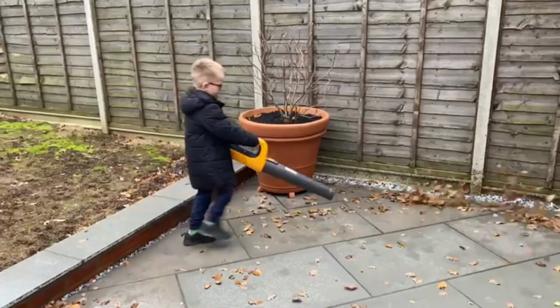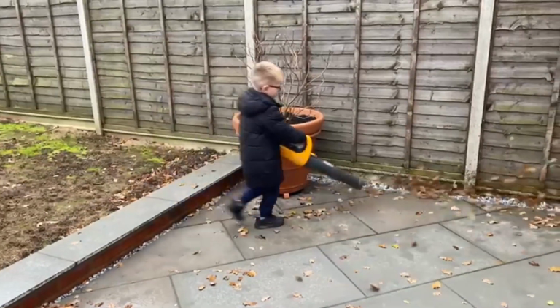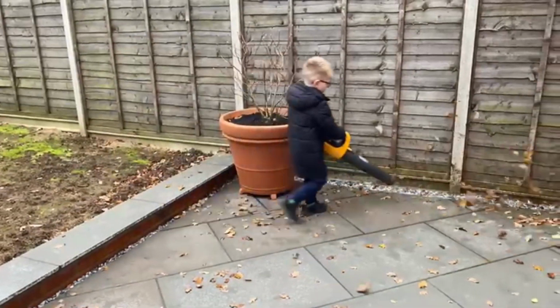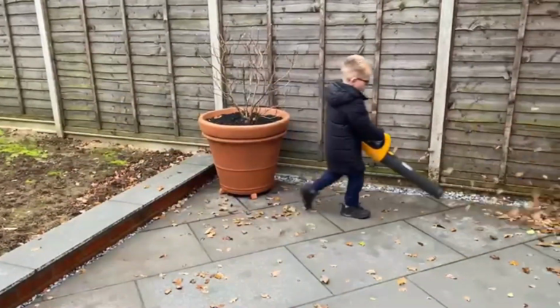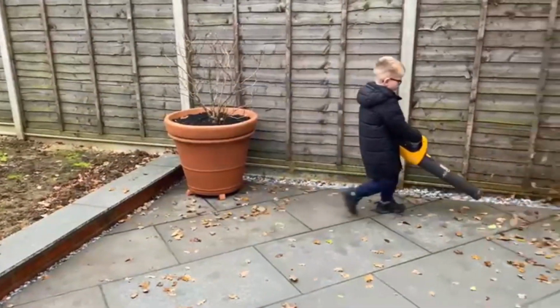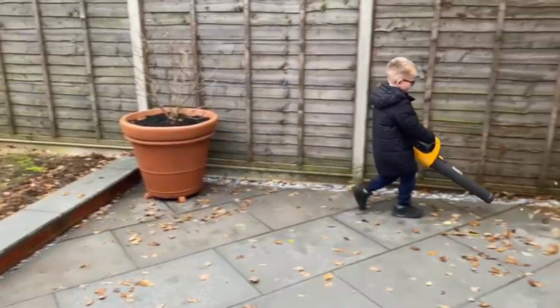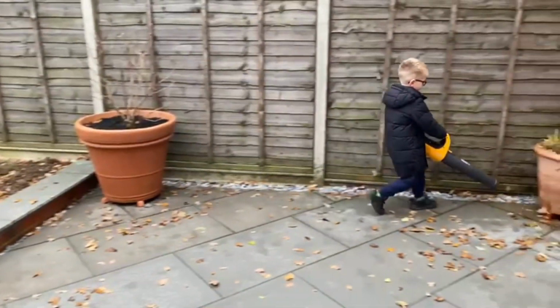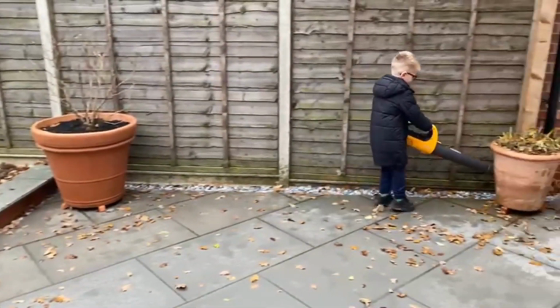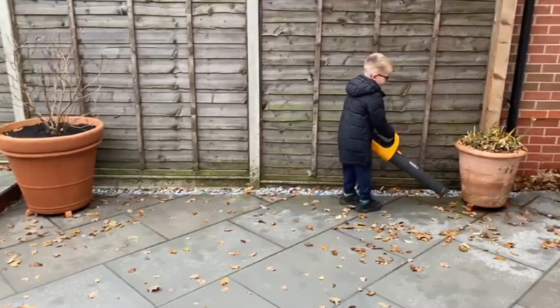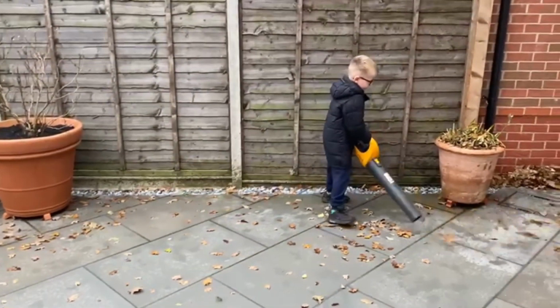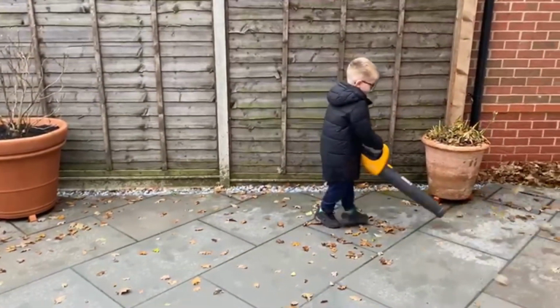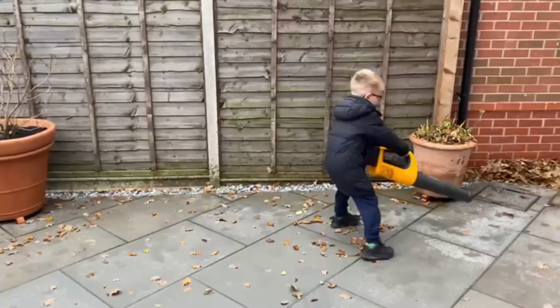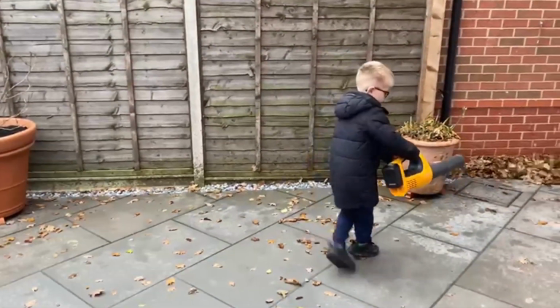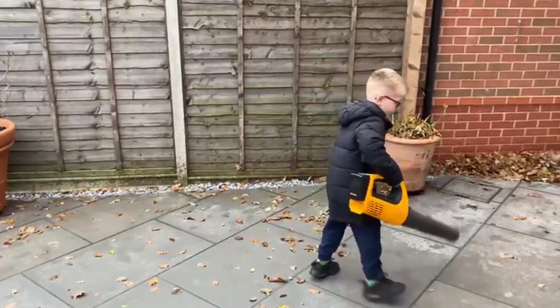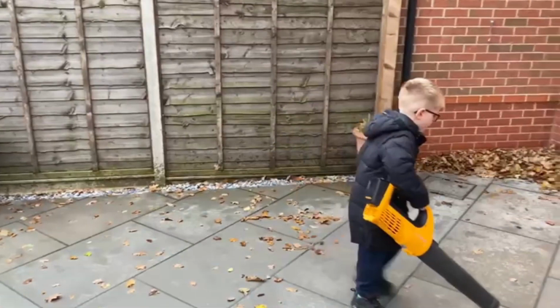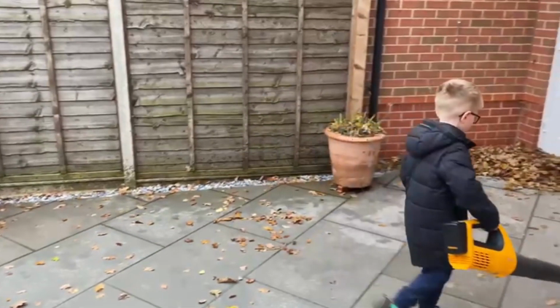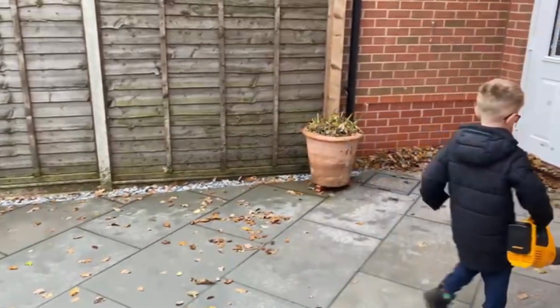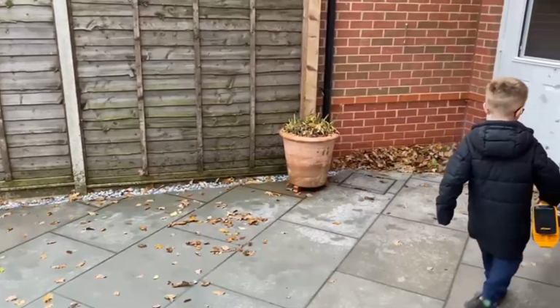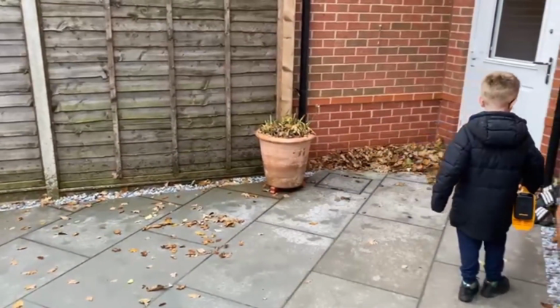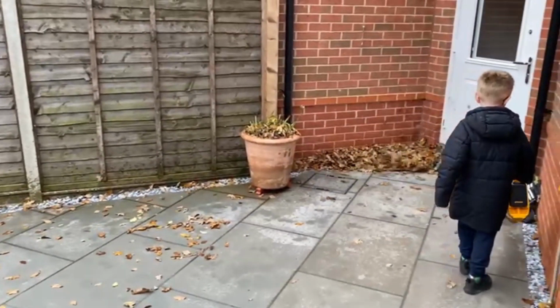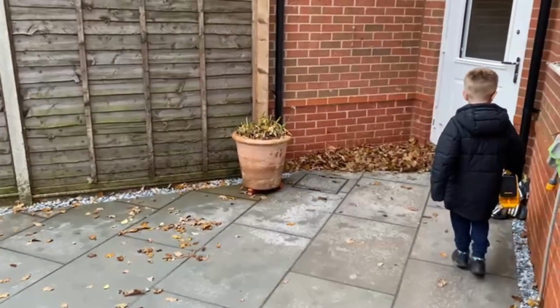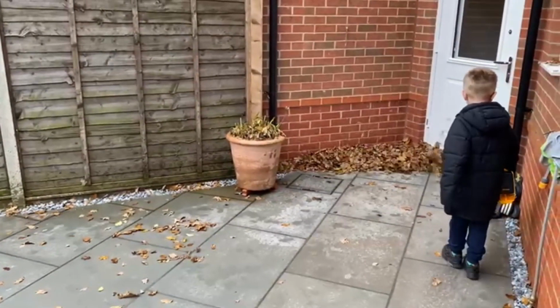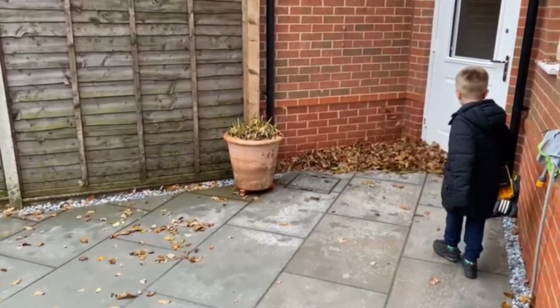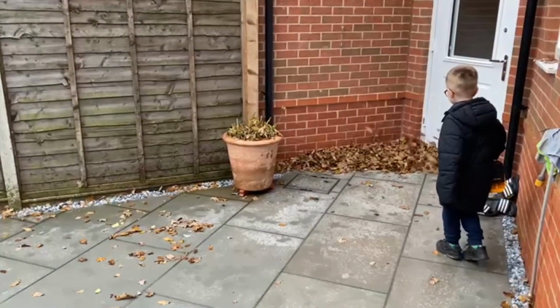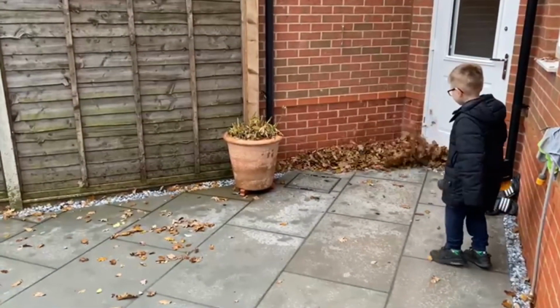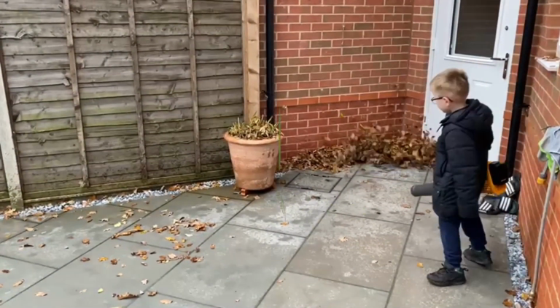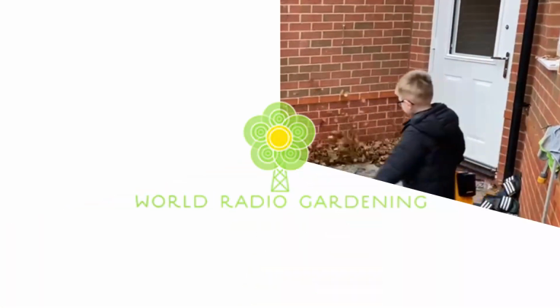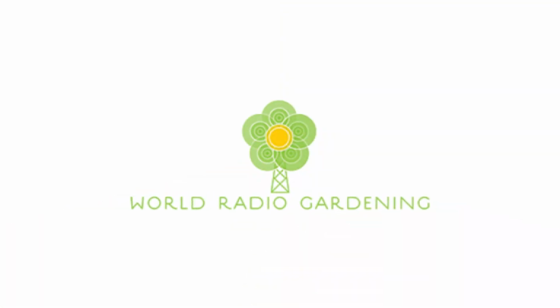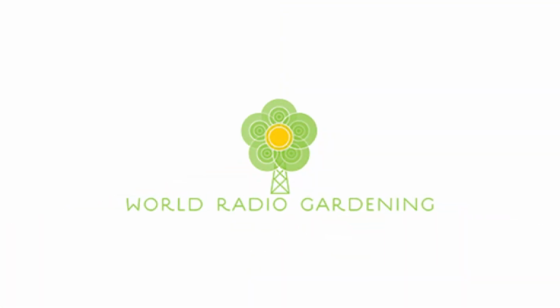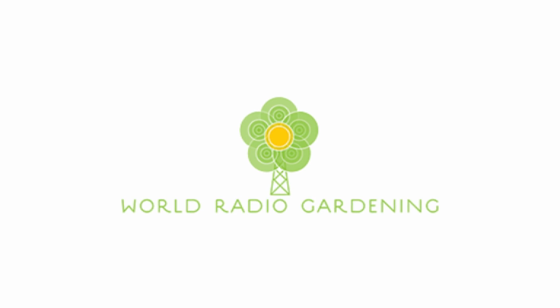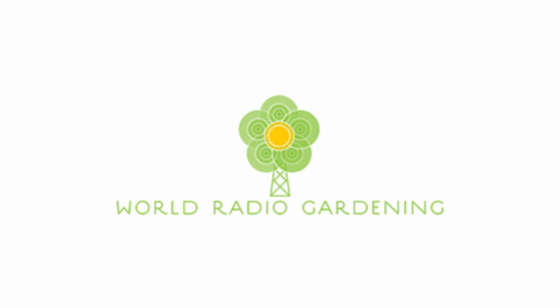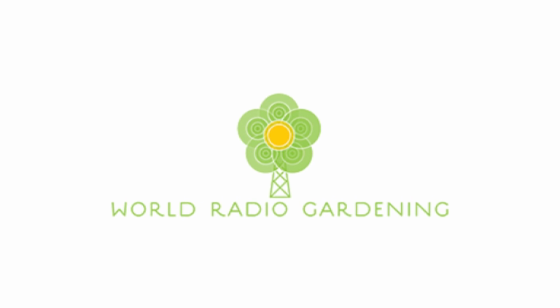There they are. I'll leave him blowing all the leaves into a big heap. Take it easy.